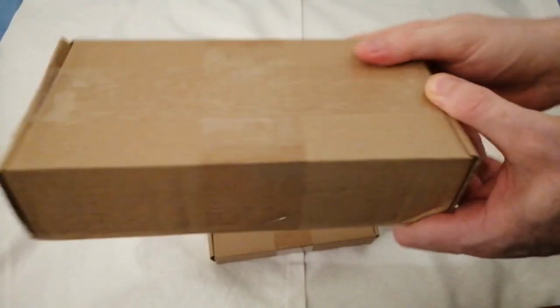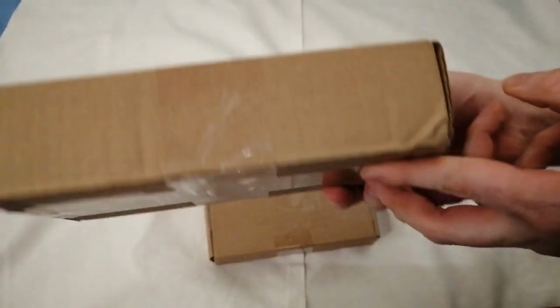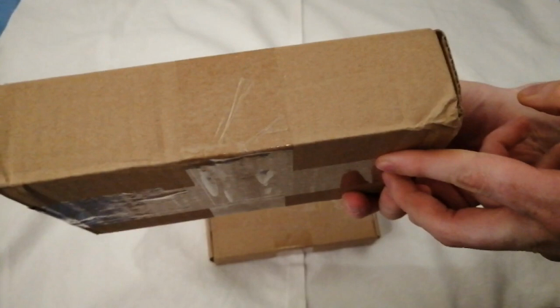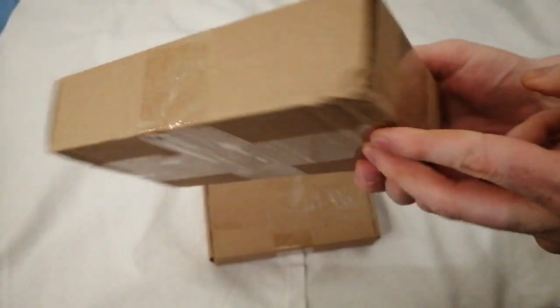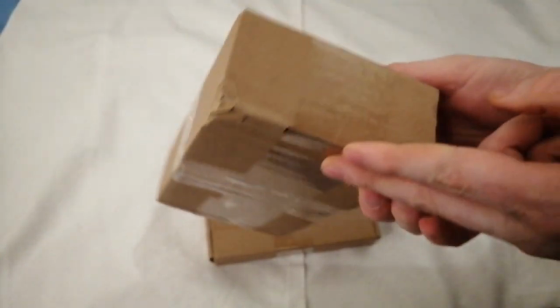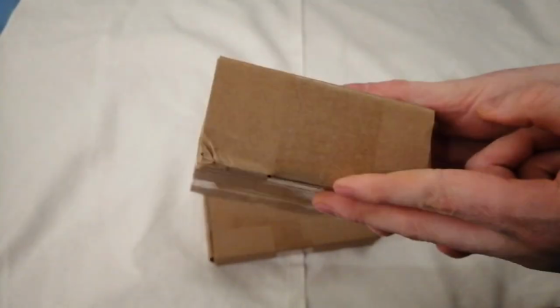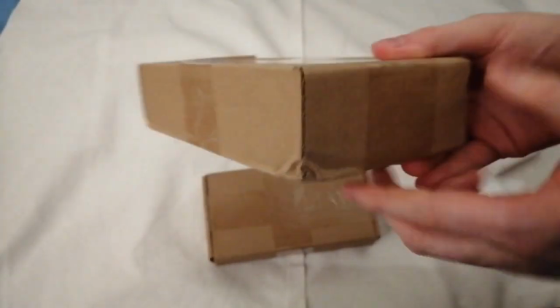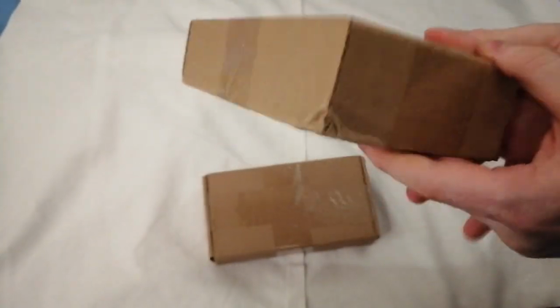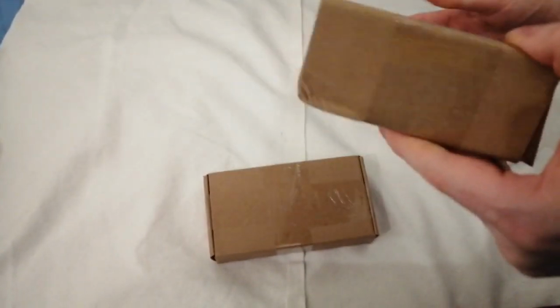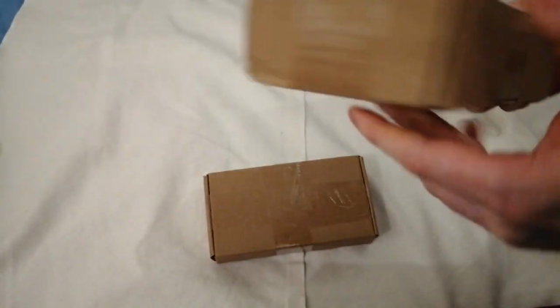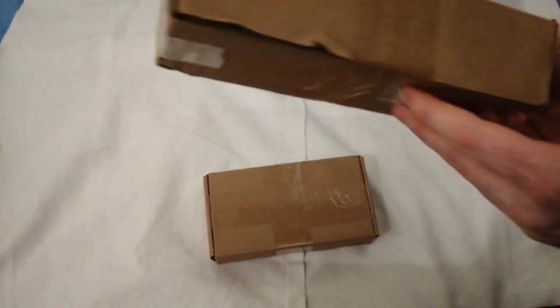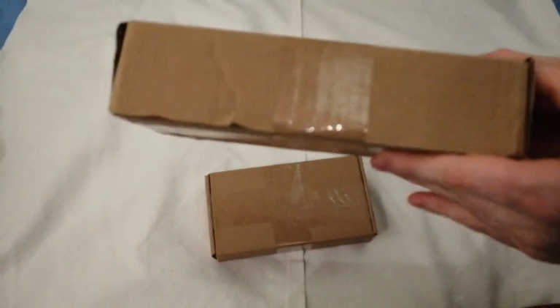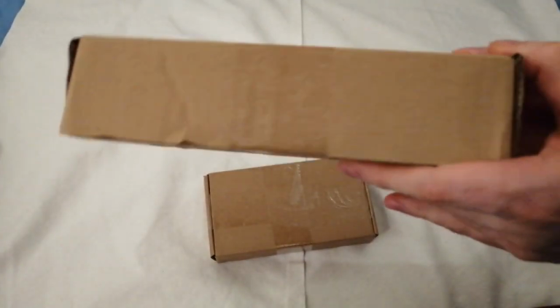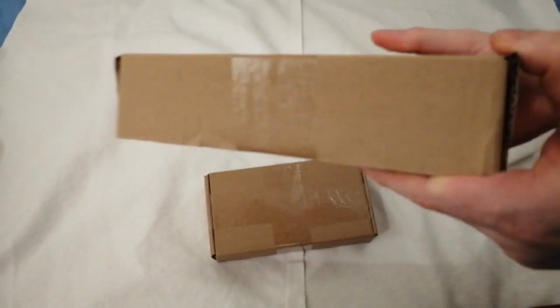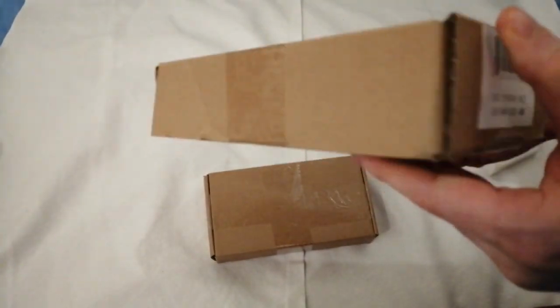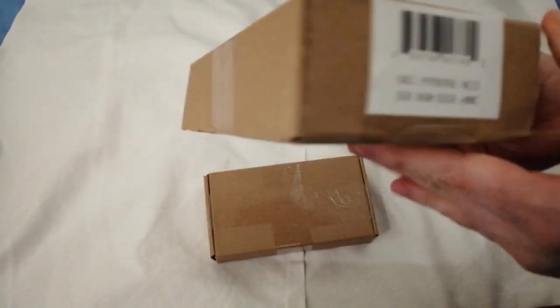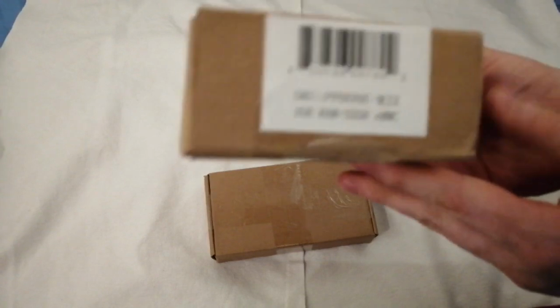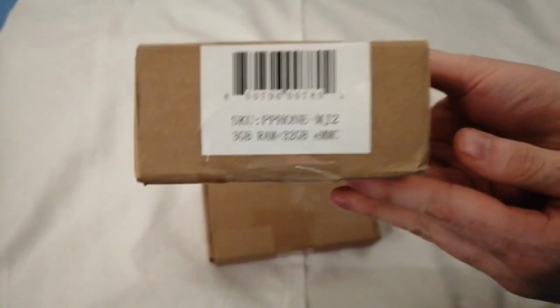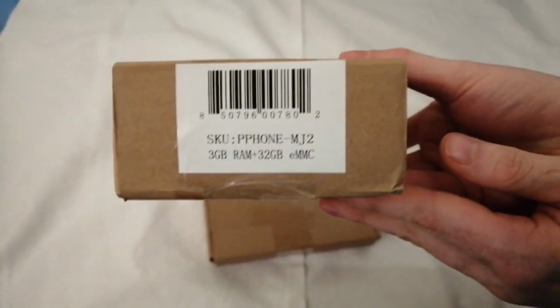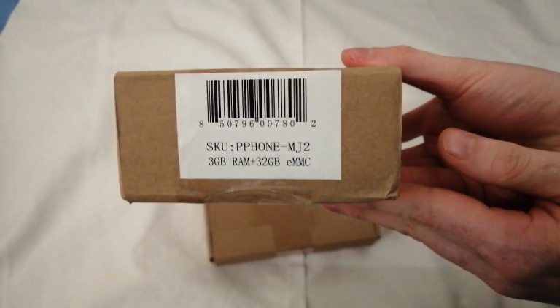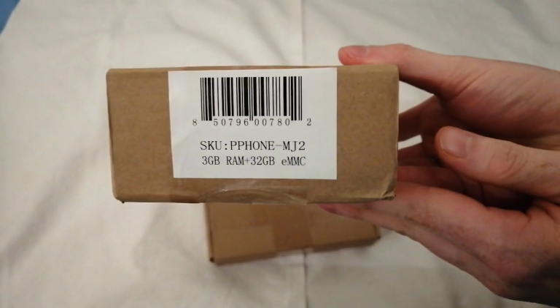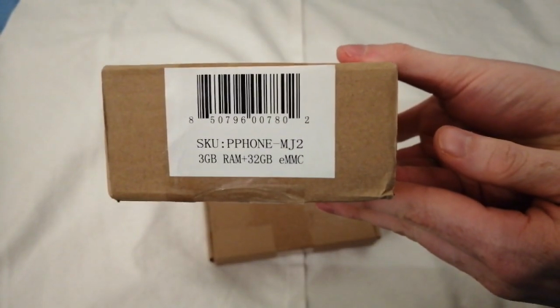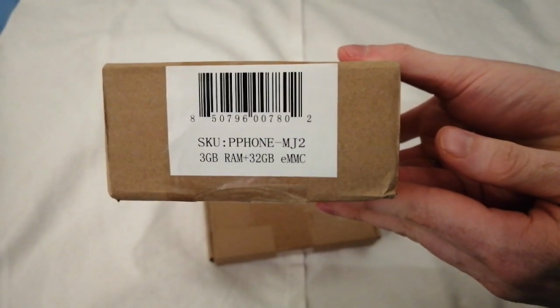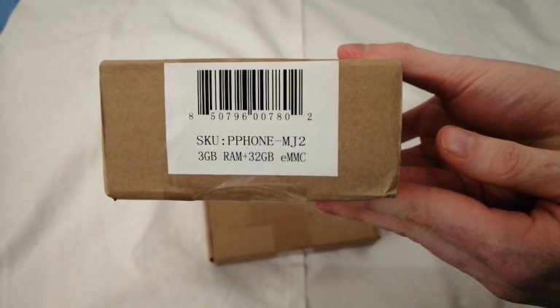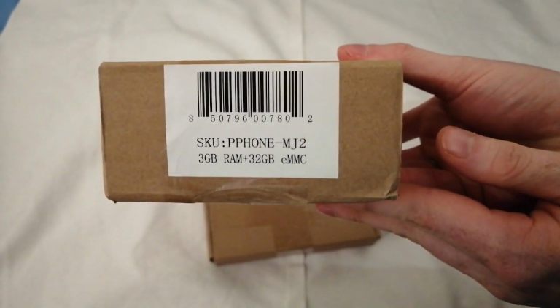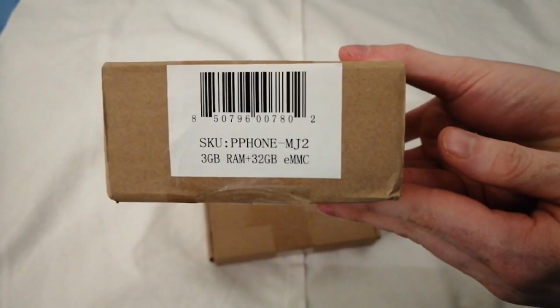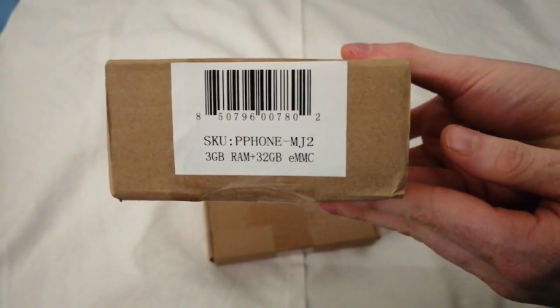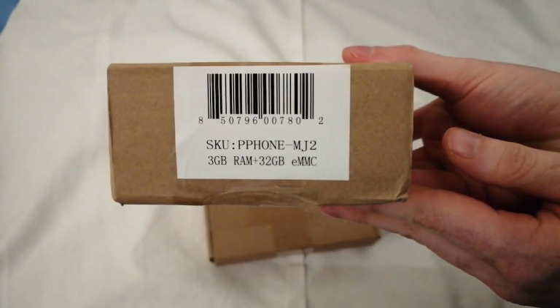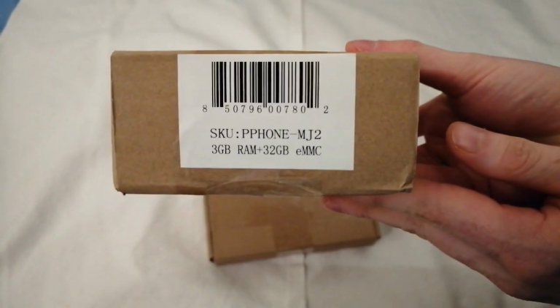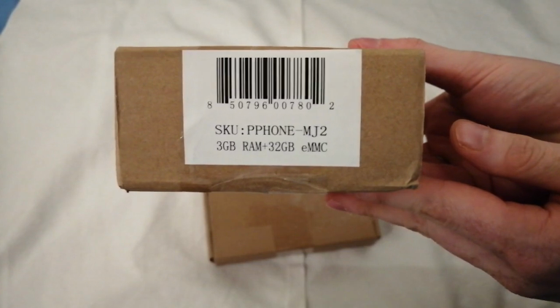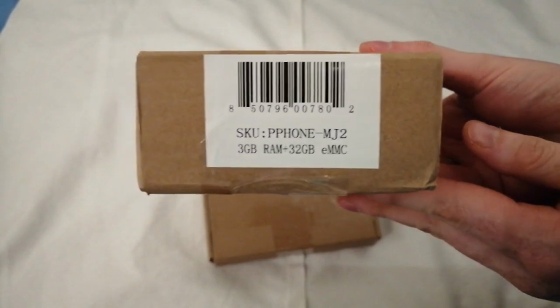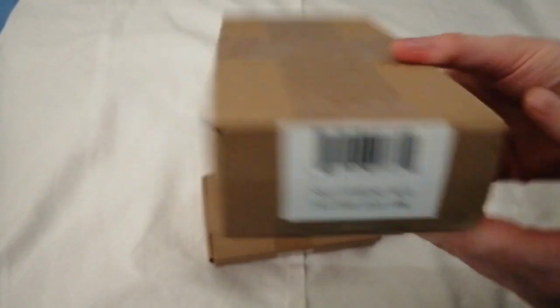Standard box, nothing fancy. So what is it? It's a phone — but what kind of phone is it?